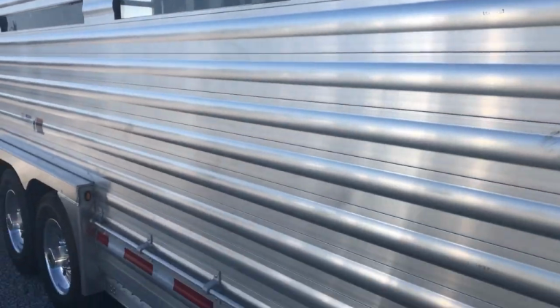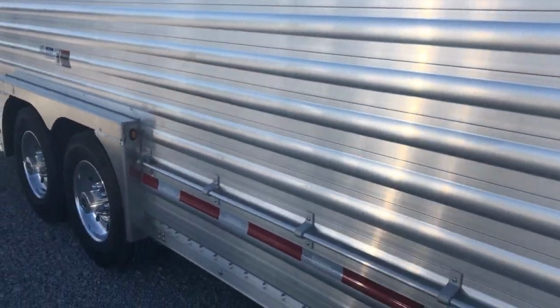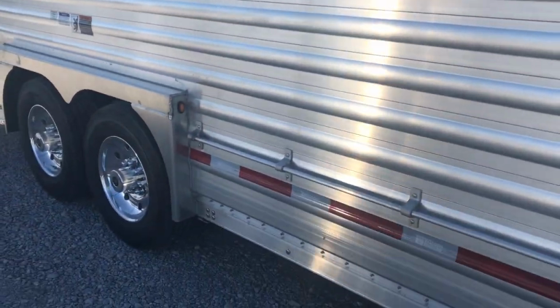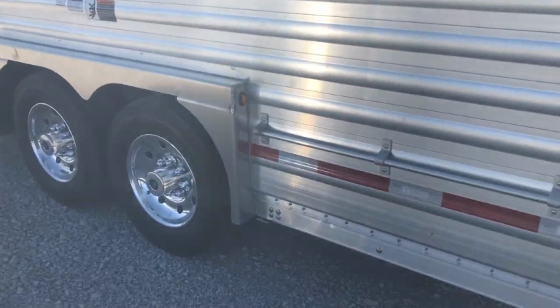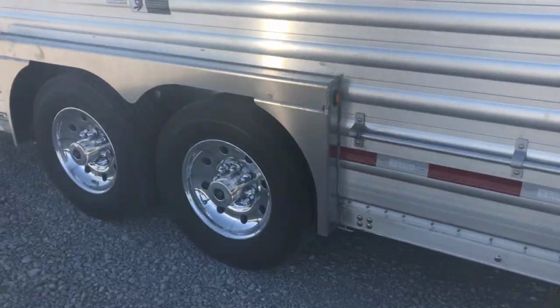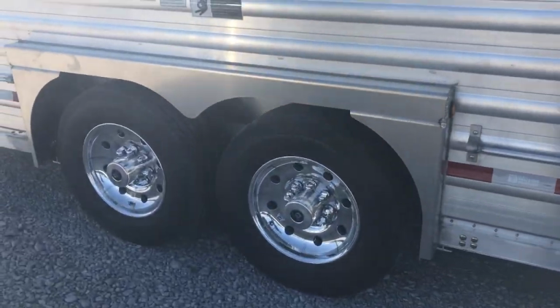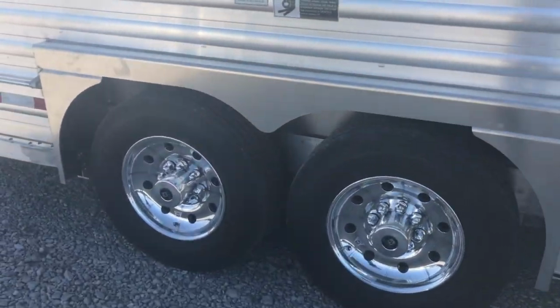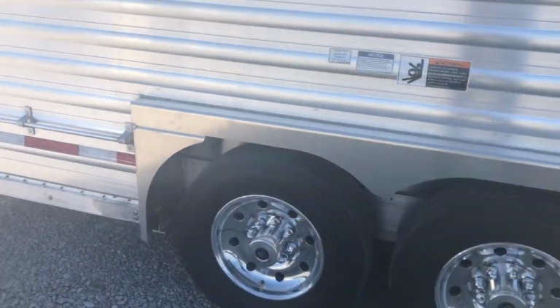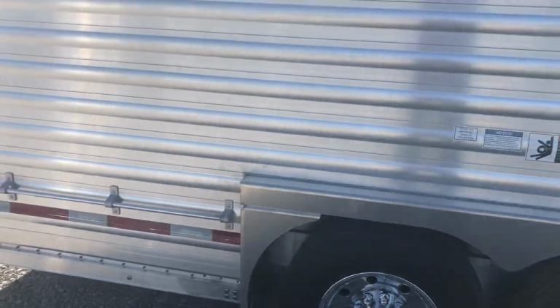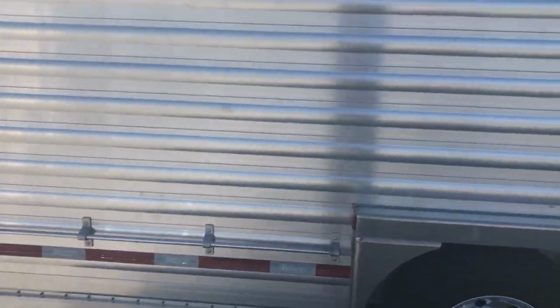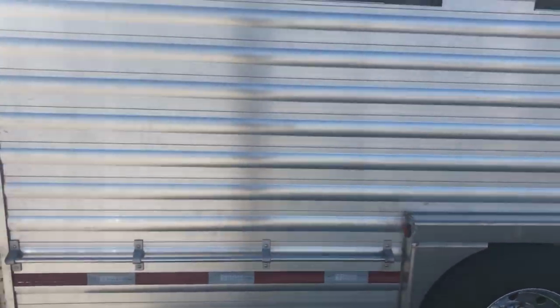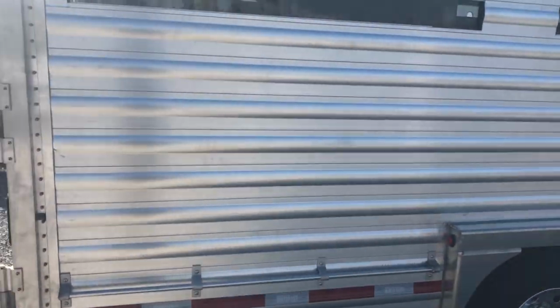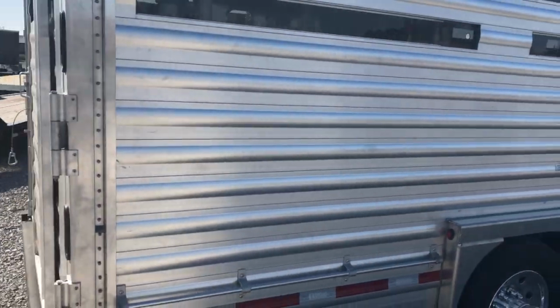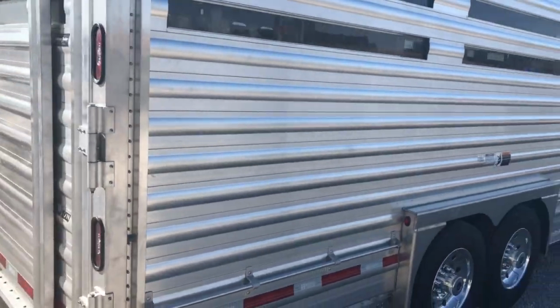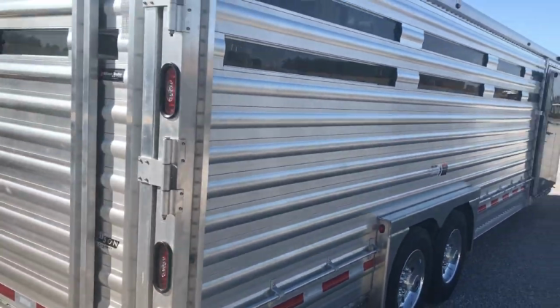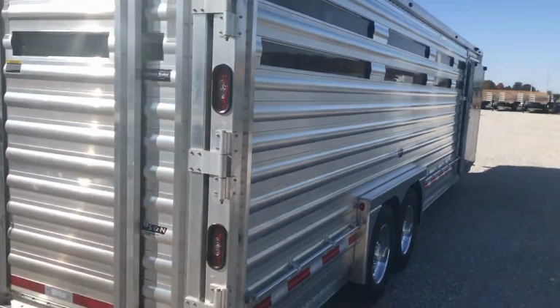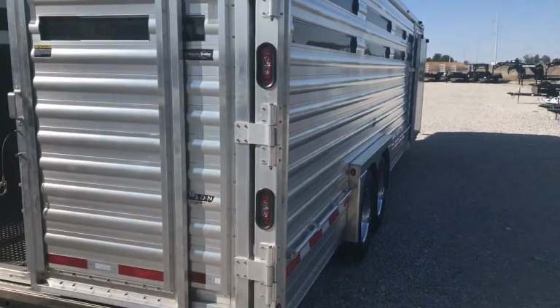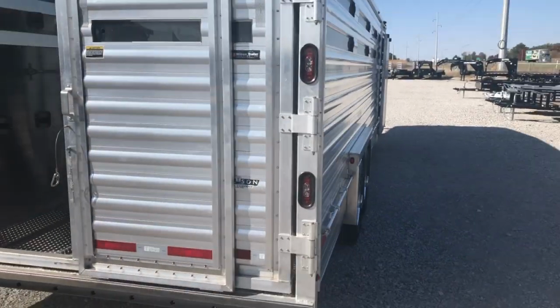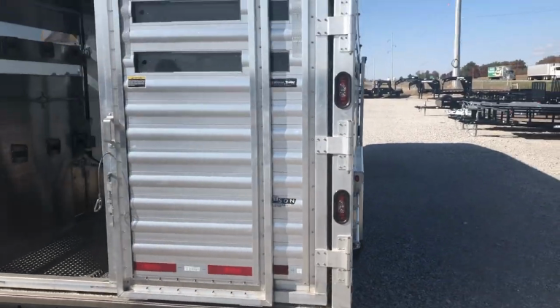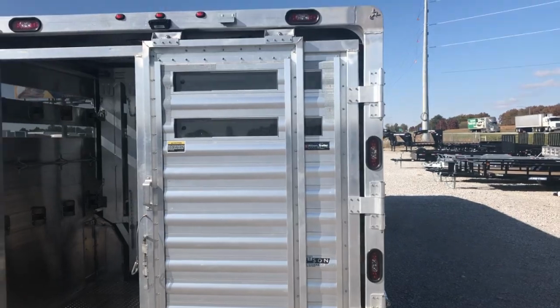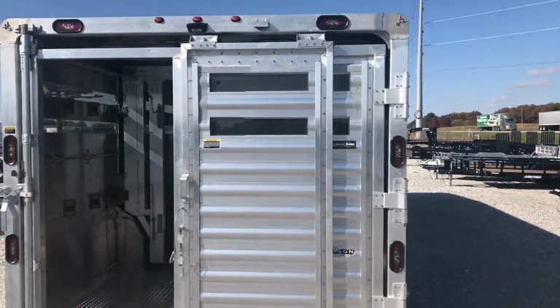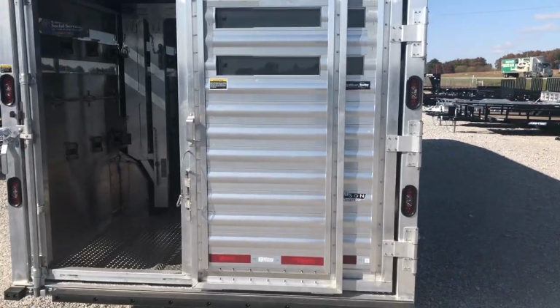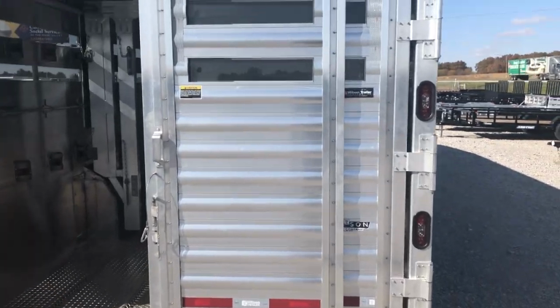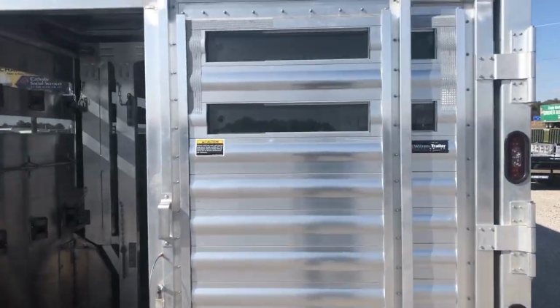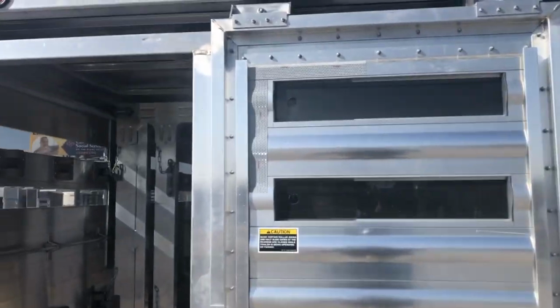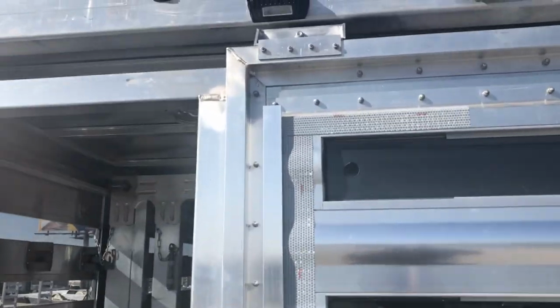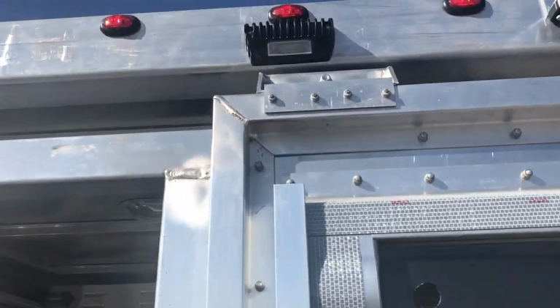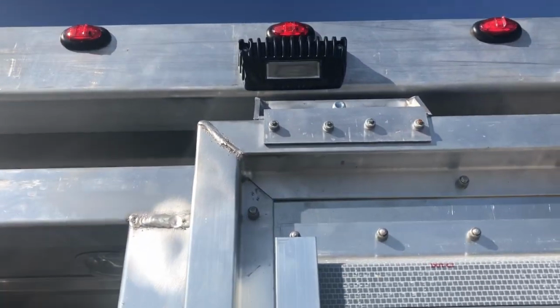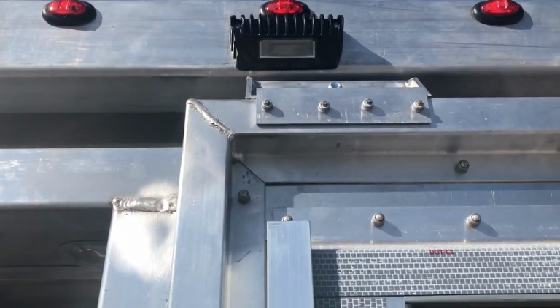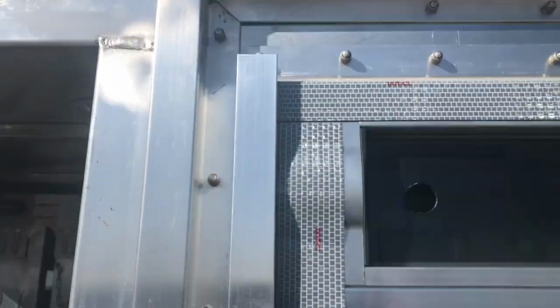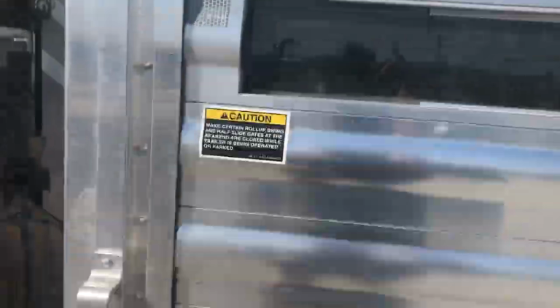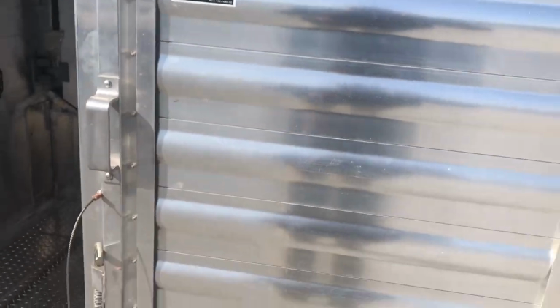We got the aluminum rims, and as we come around to the back here we got the extra lights in the rear corner post and extra lights in the rear header, and then we also put a loading light over the rear door here and on the side ramp.